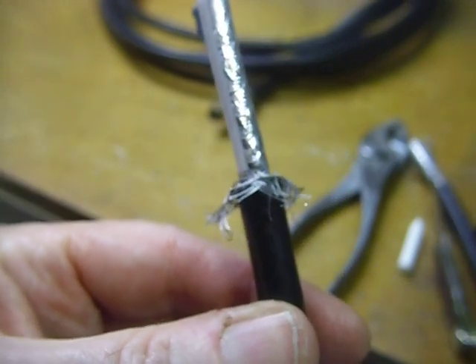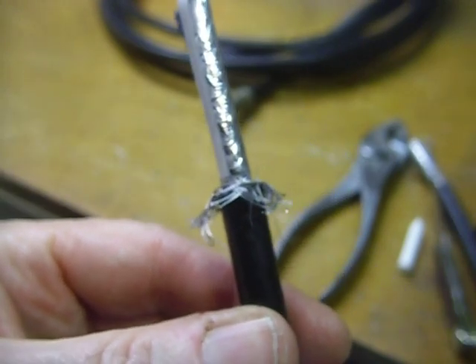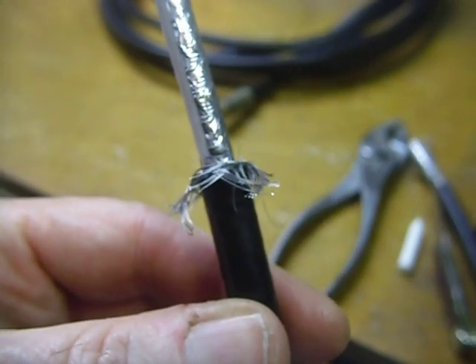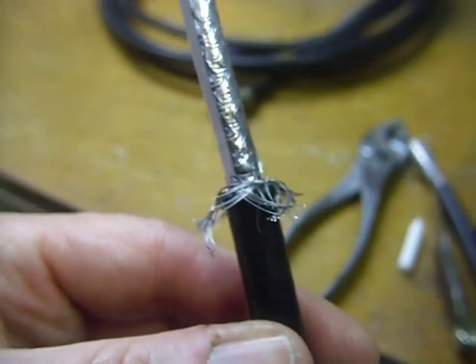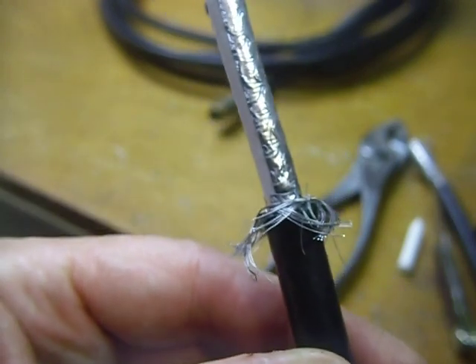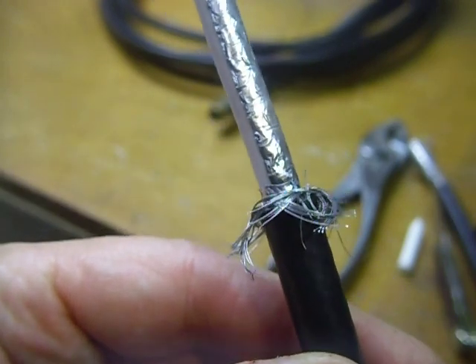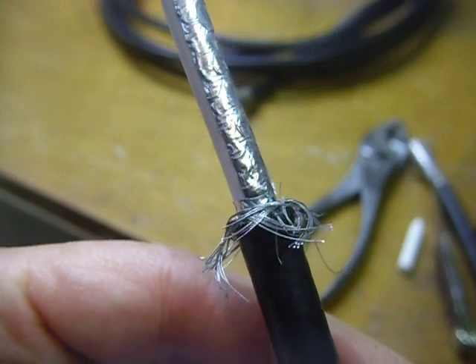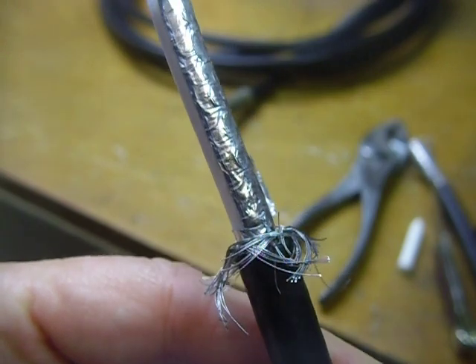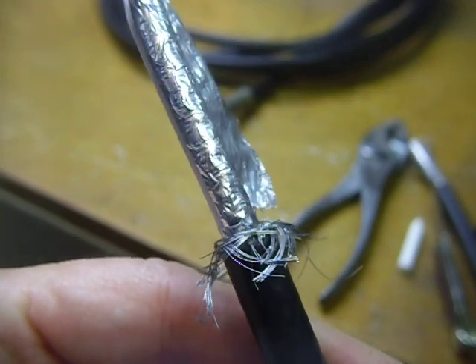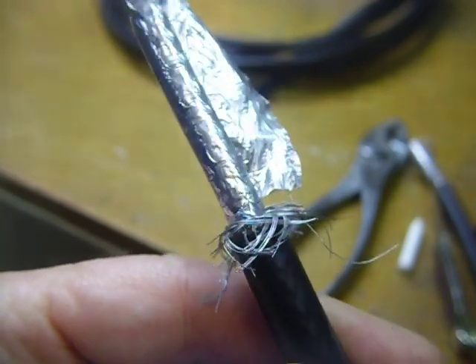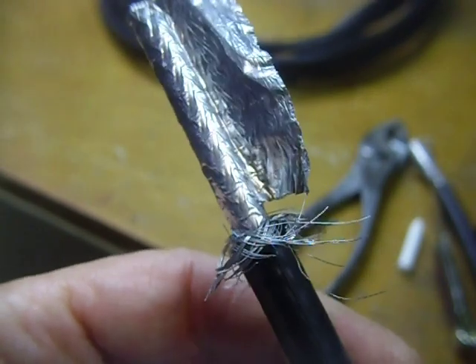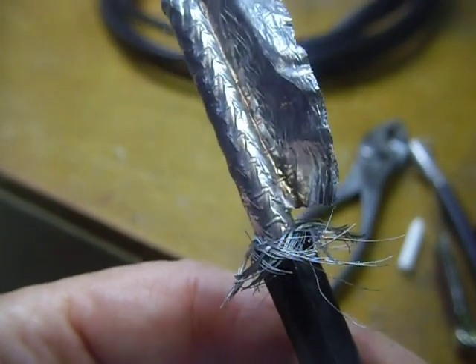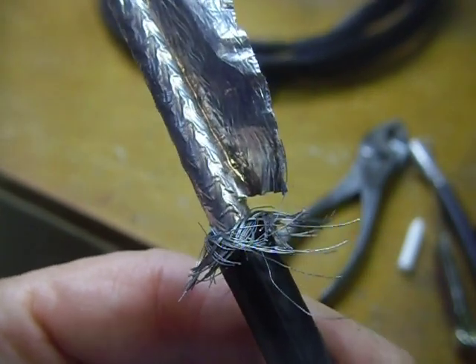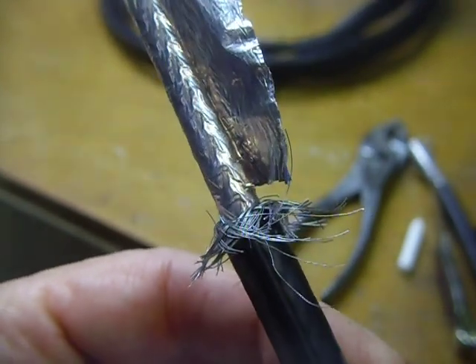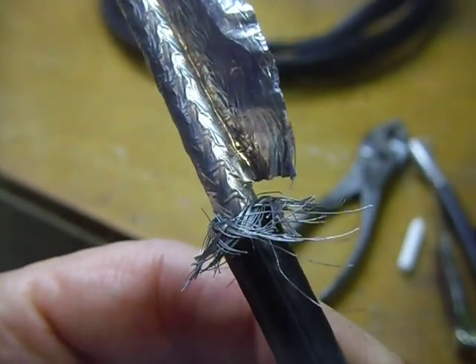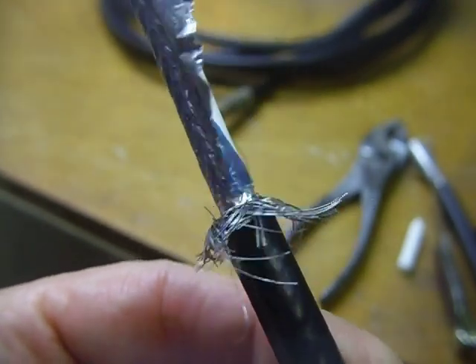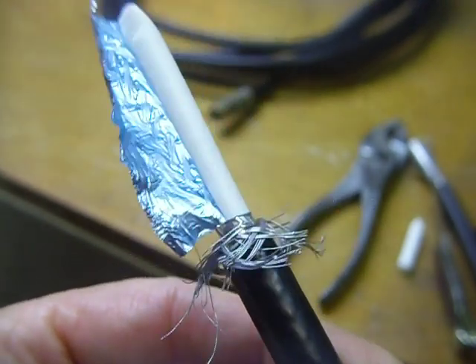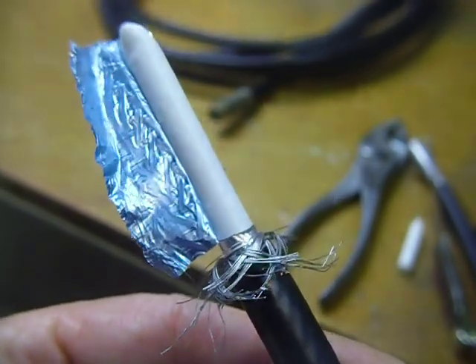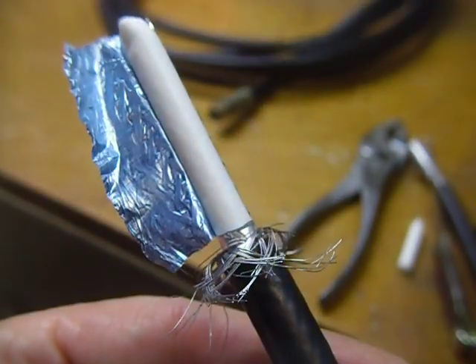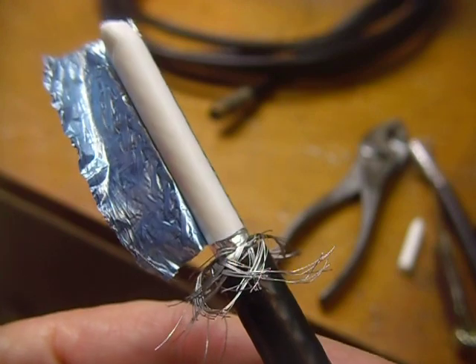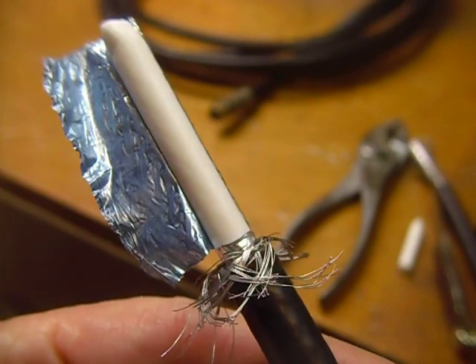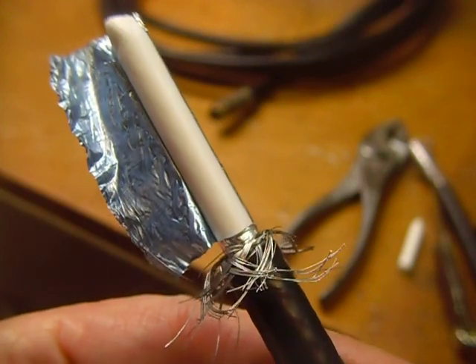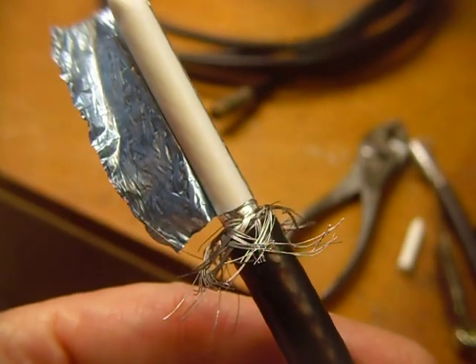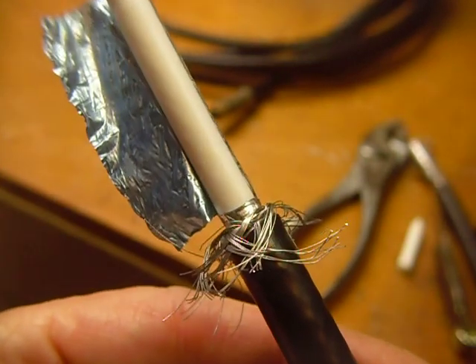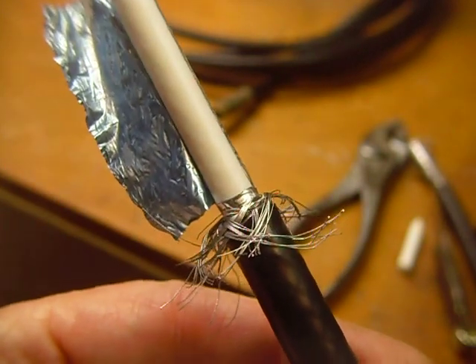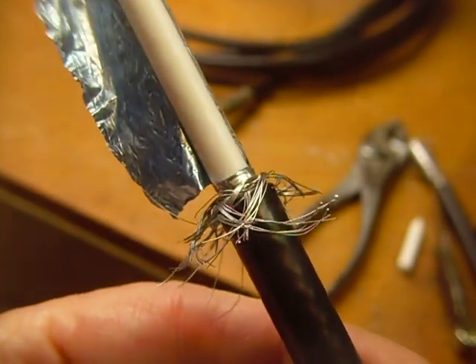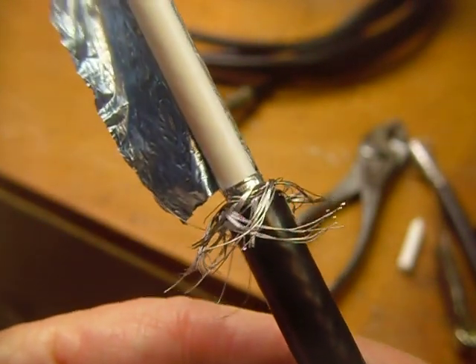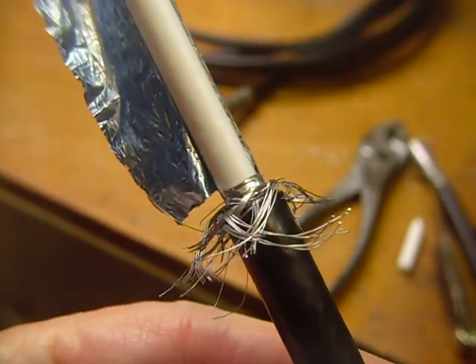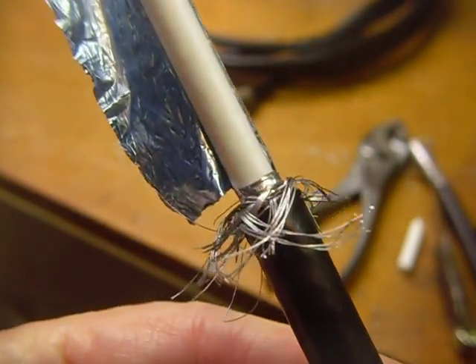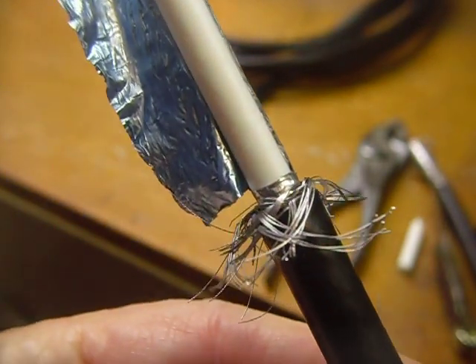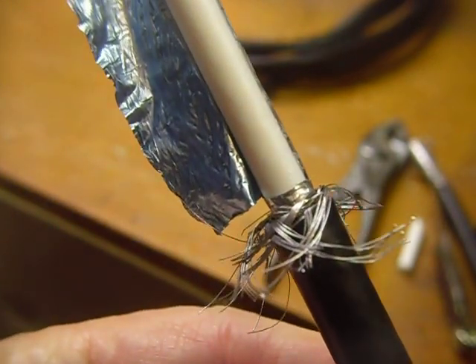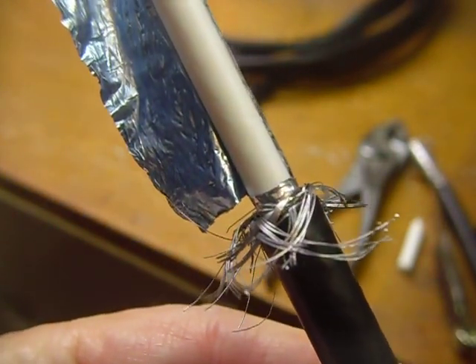That's it, guys. This is great coax — try it, you'll like it. It's about half the cost or even less of your 50 ohm coaxes and has less loss. 73s and good DX.